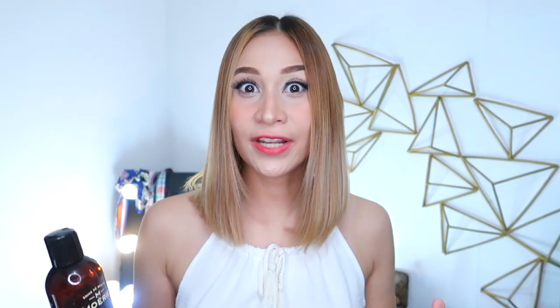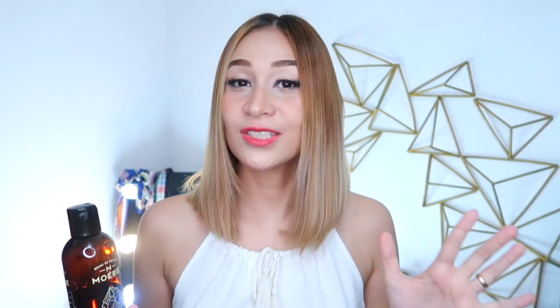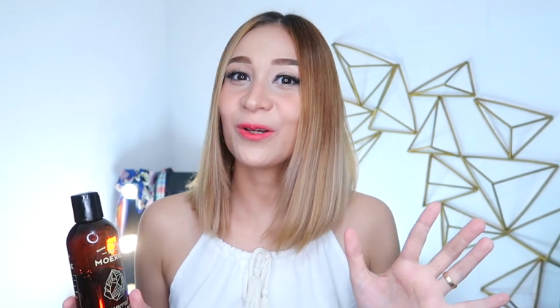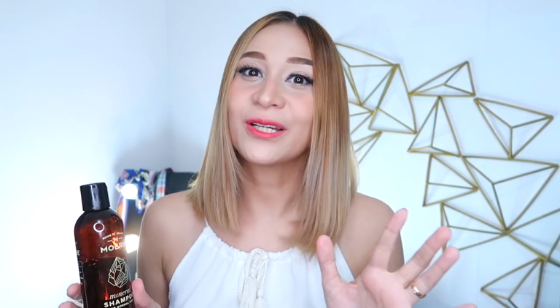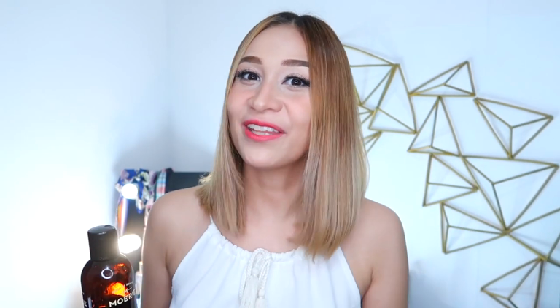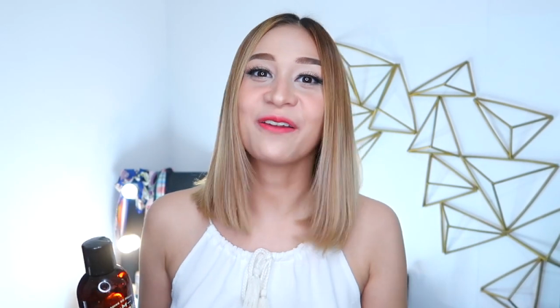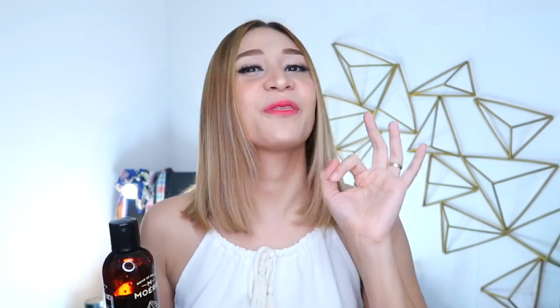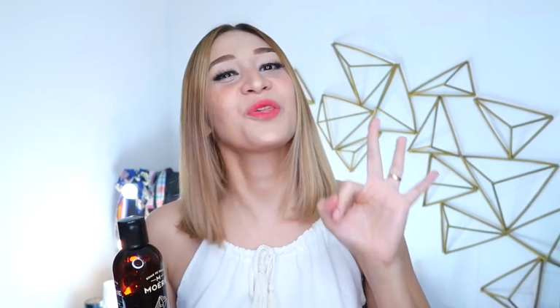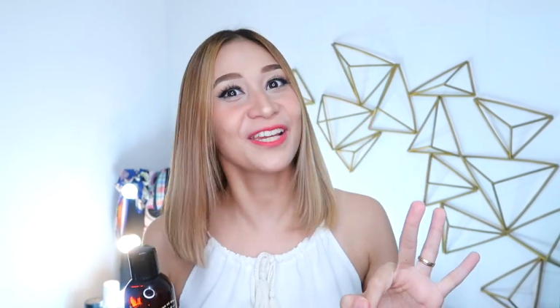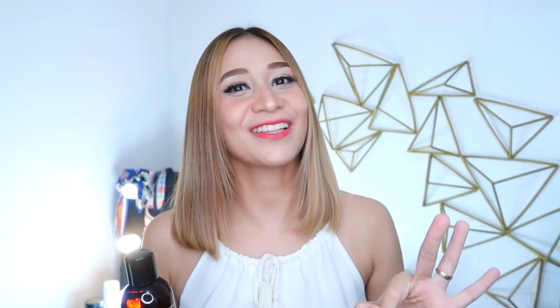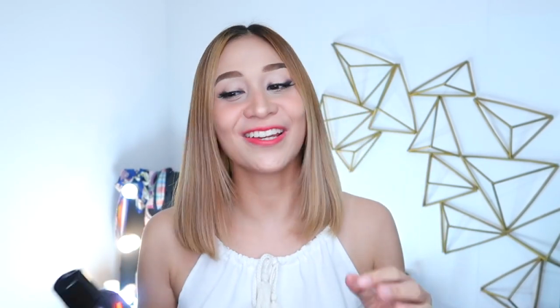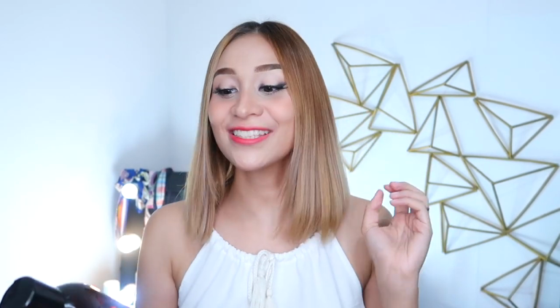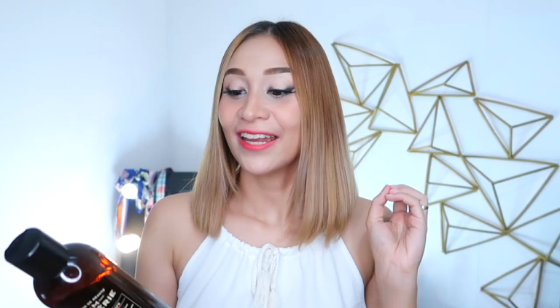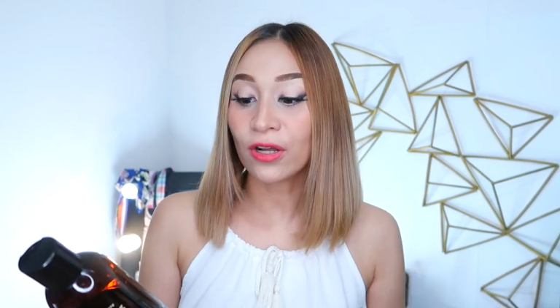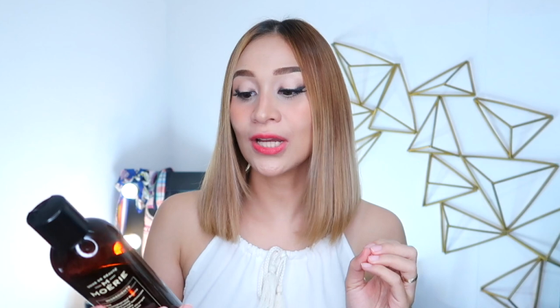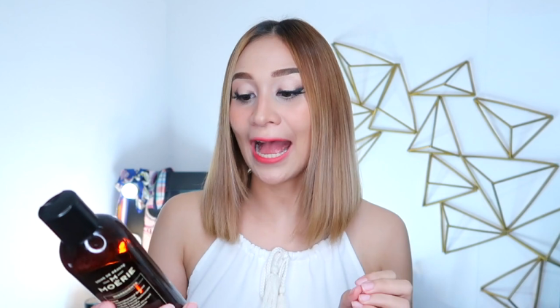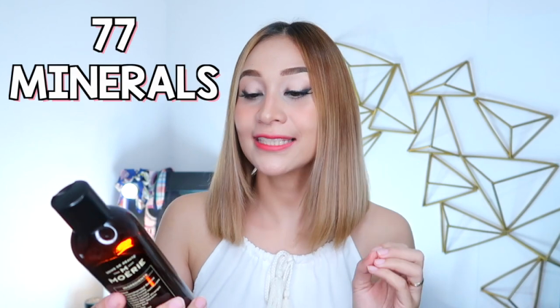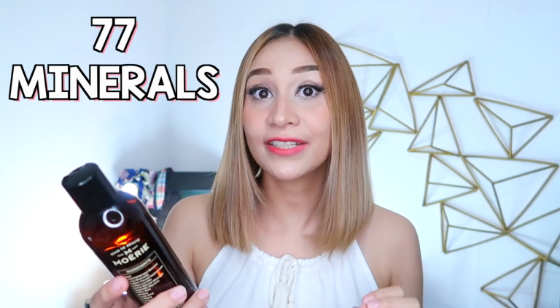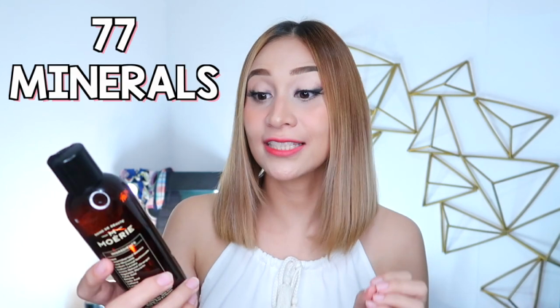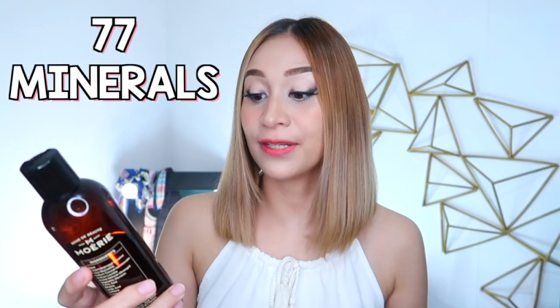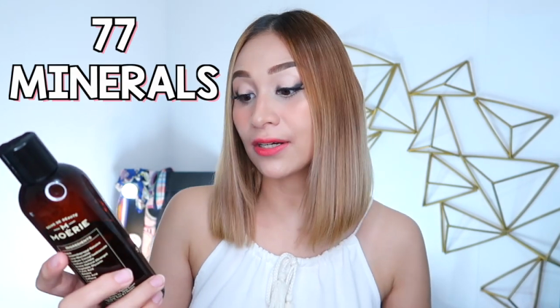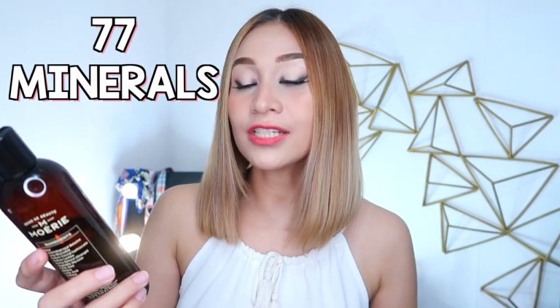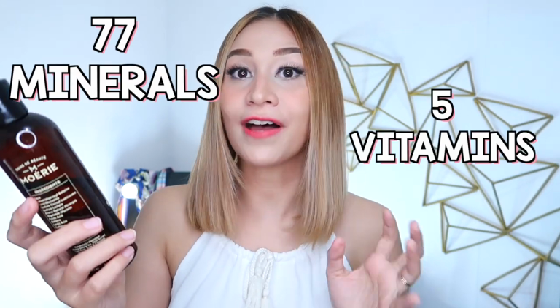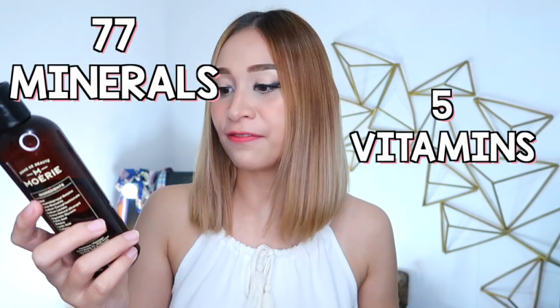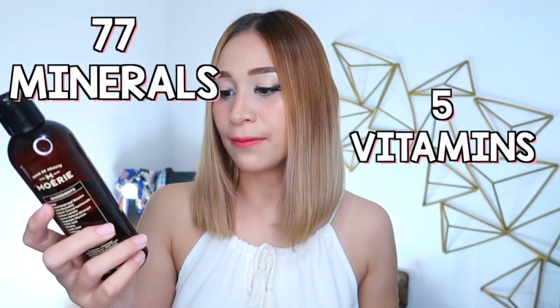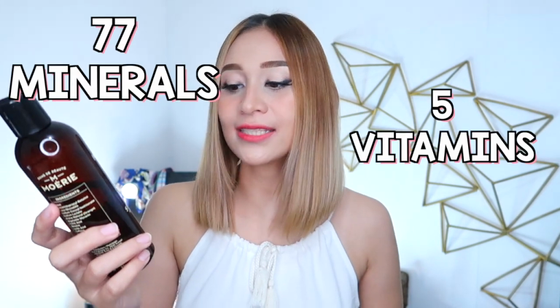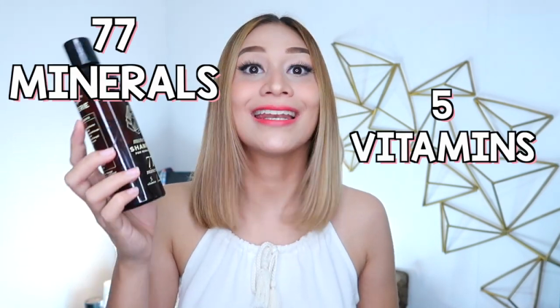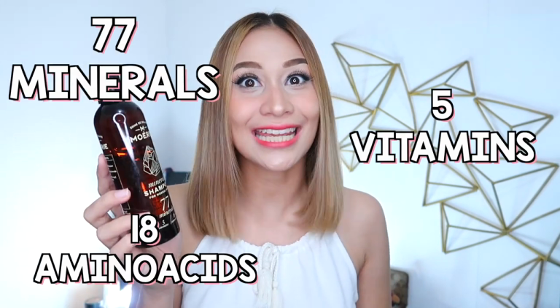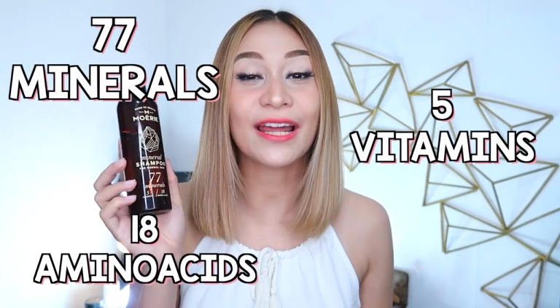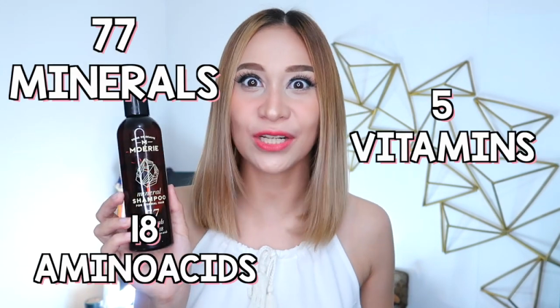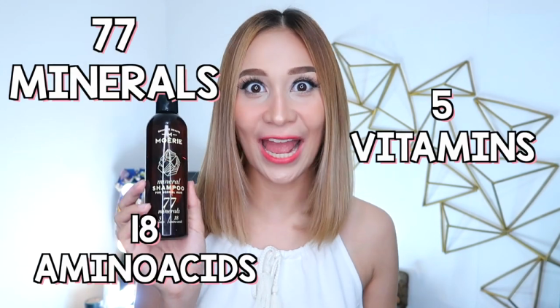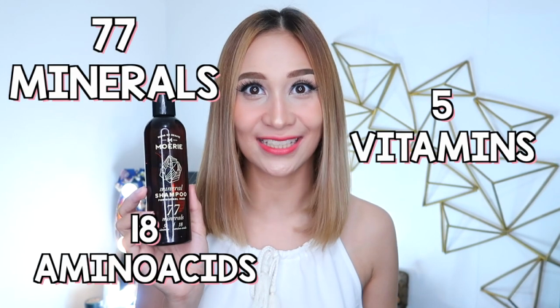Mori does not only qualify for those three criterias. It also has 77 minerals, 5 vitamins, and 18 amino acids.